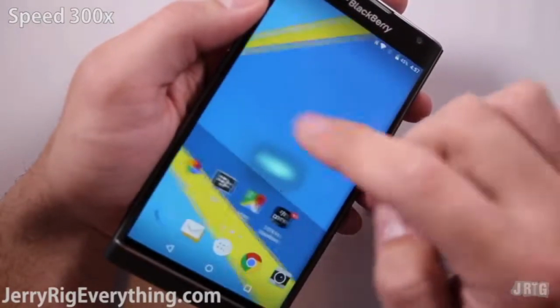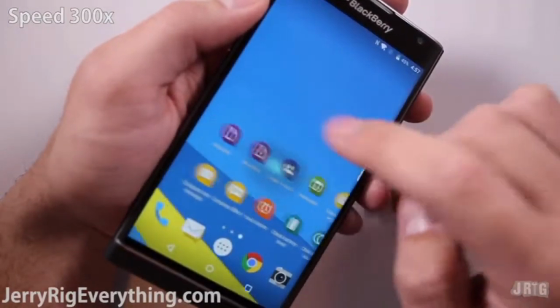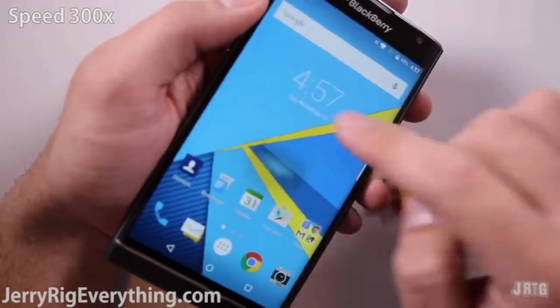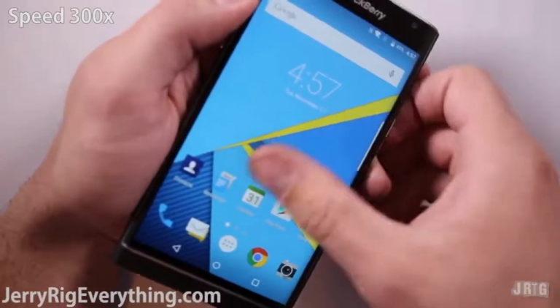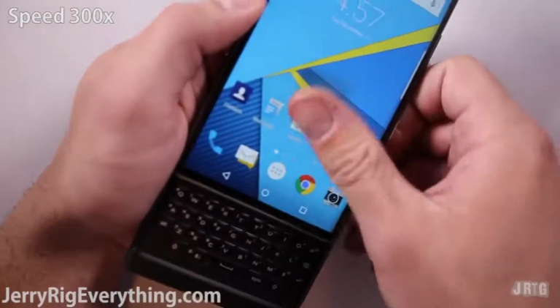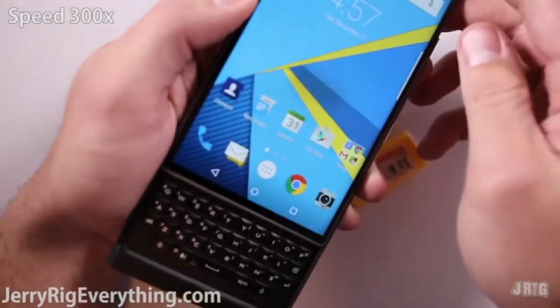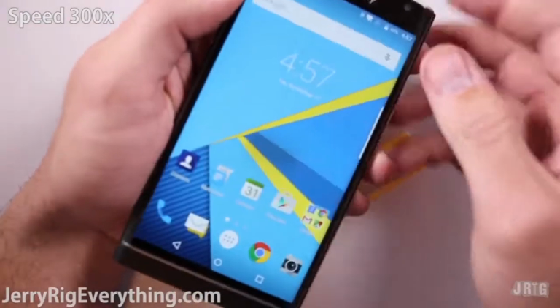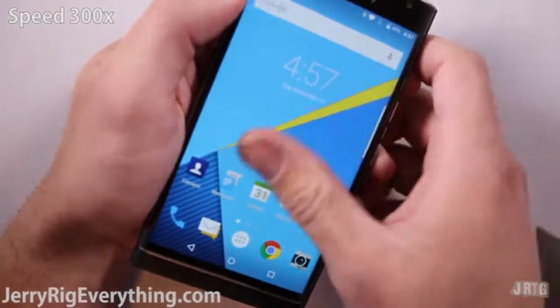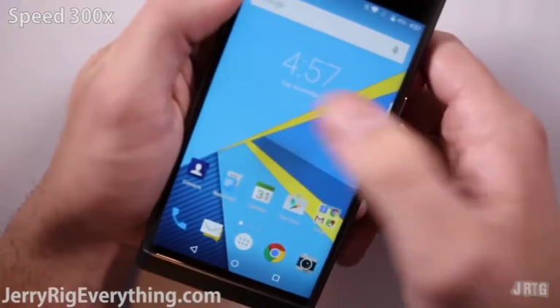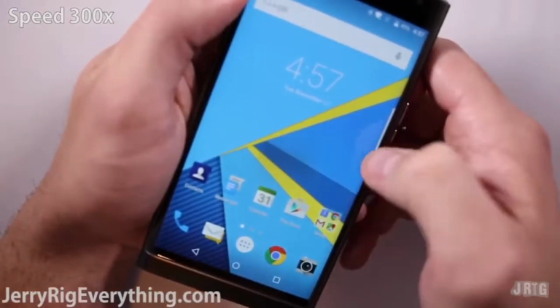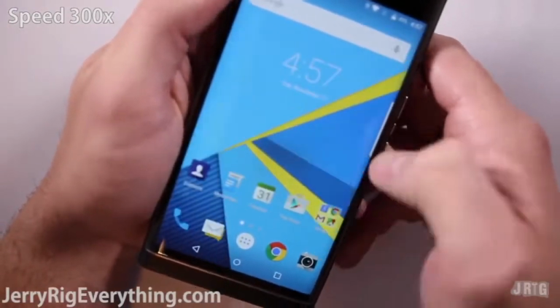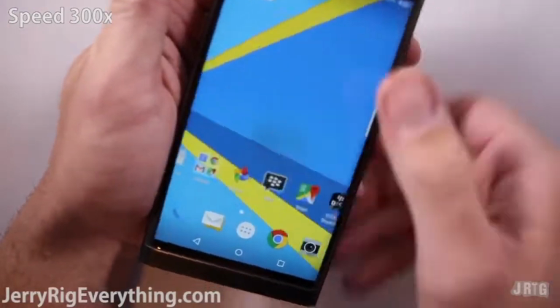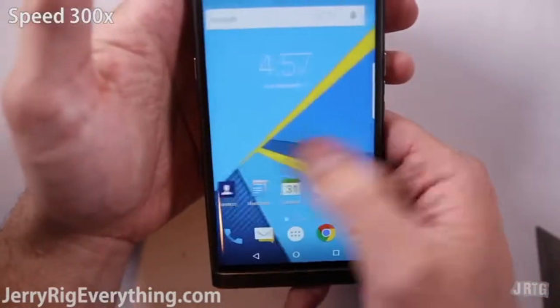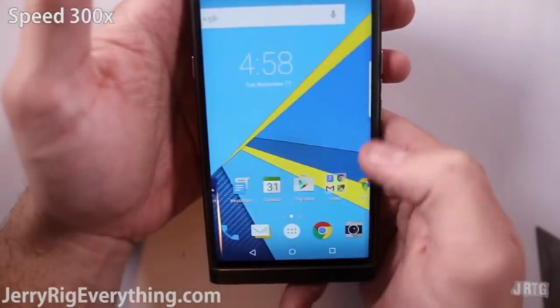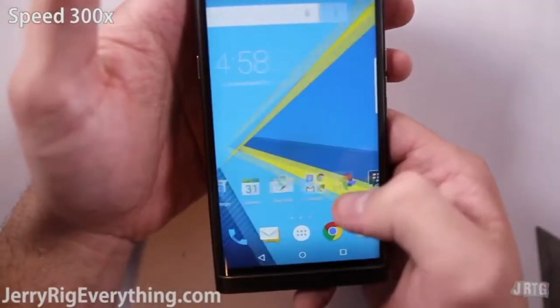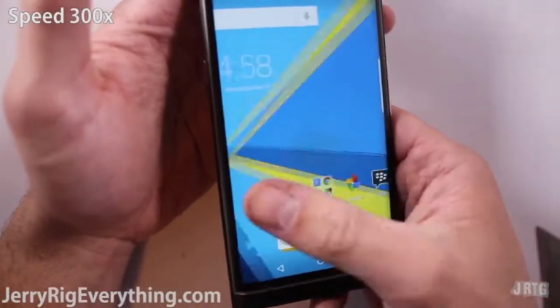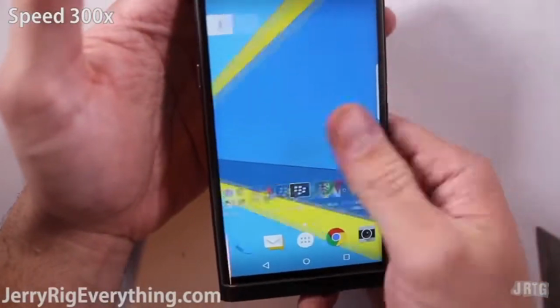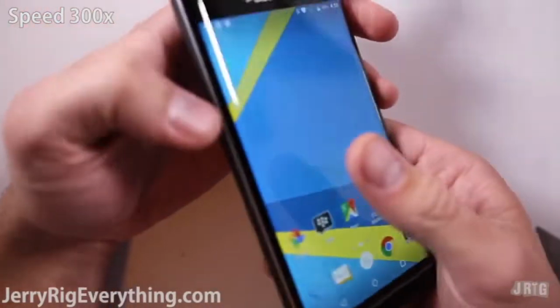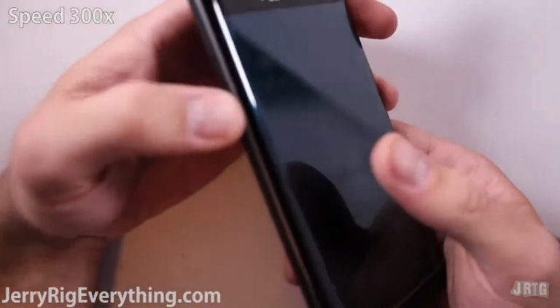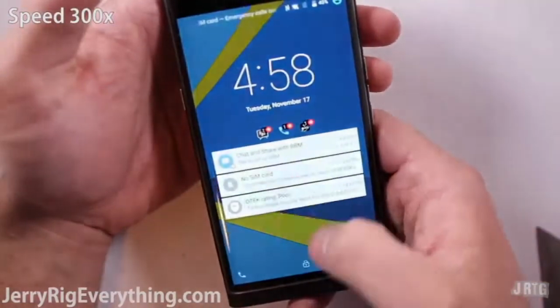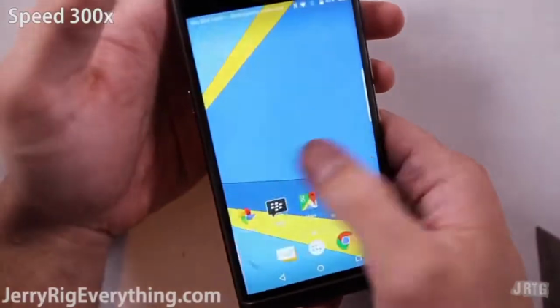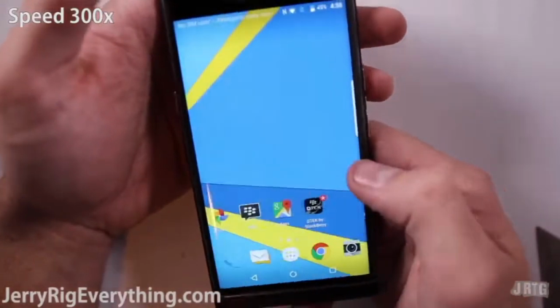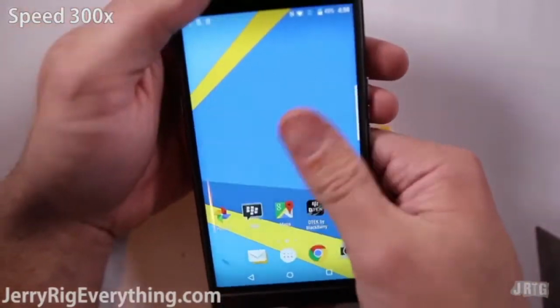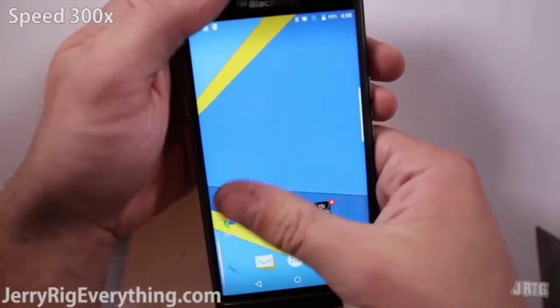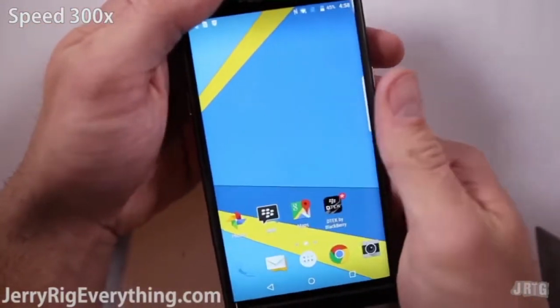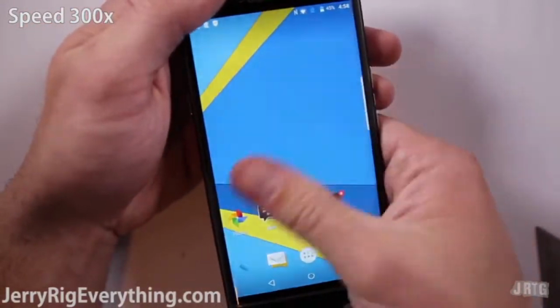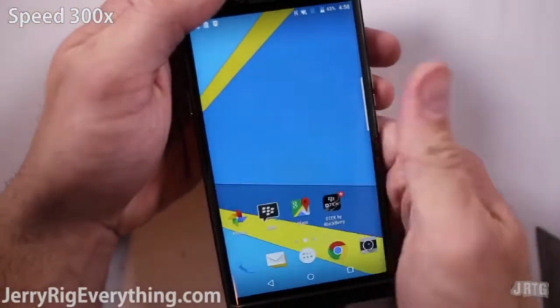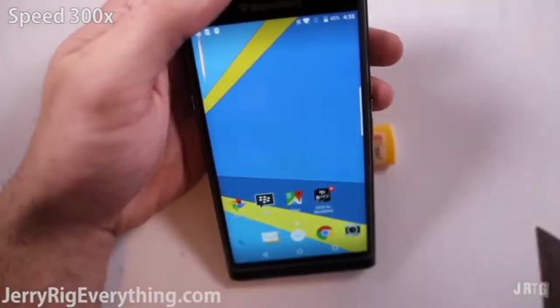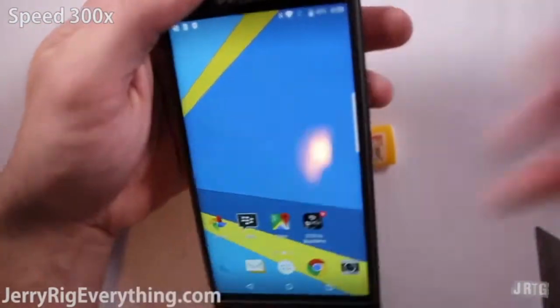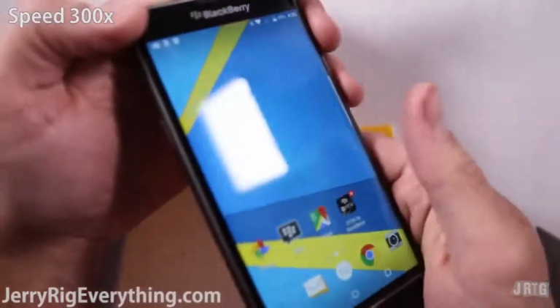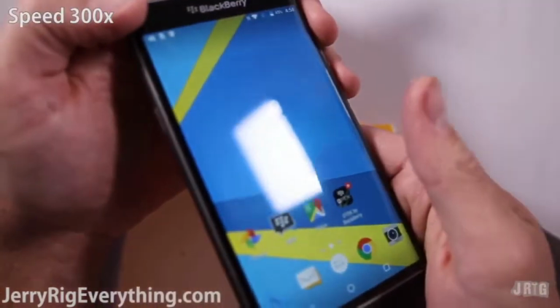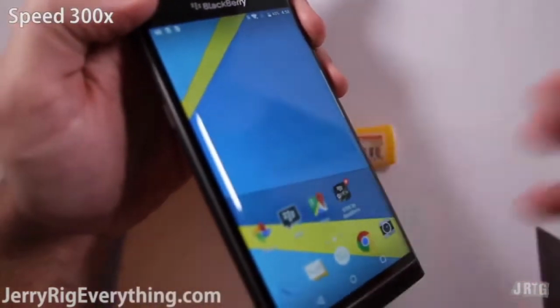The only other phone to go white was the Nexus 6P, and those pixels never recovered. But this phone, the BlackBerry Priv, does come fully back to life. You can't even tell that the pixels were ever burned. Give the BlackBerry a thumbs up for surviving the heat.